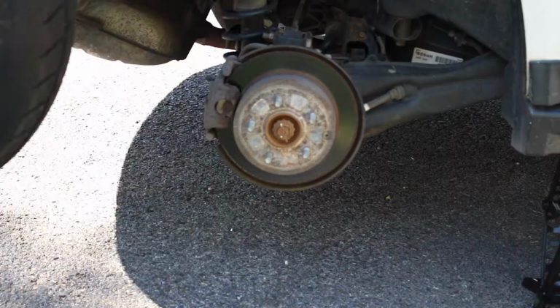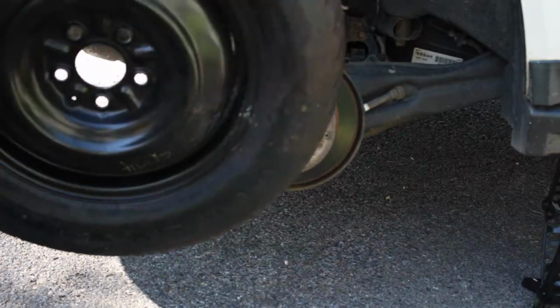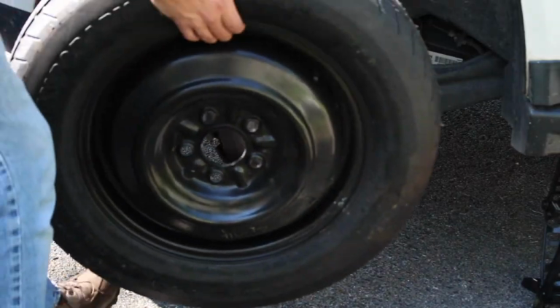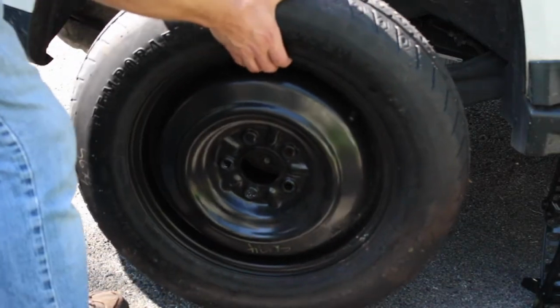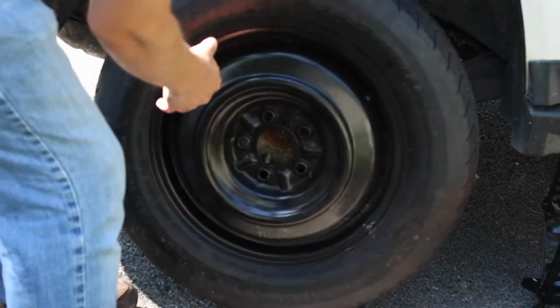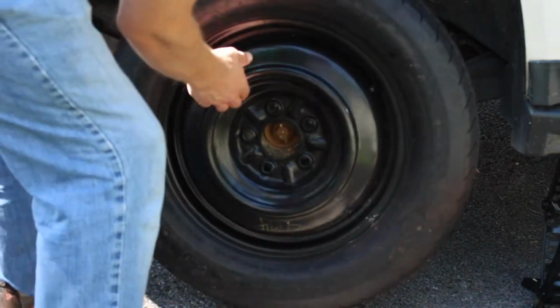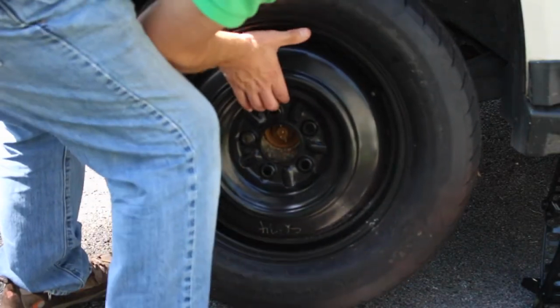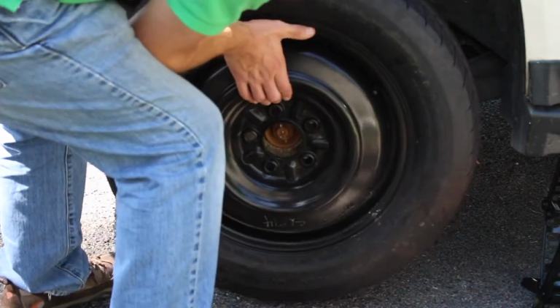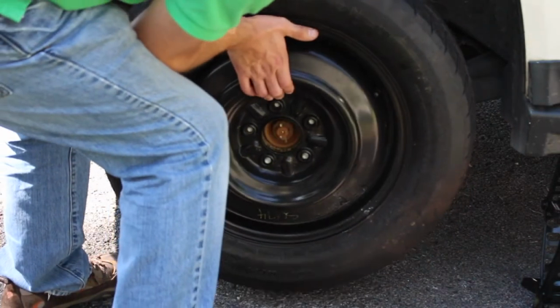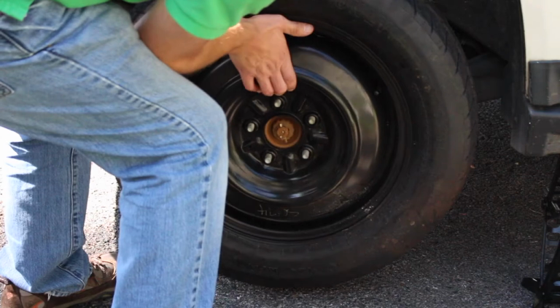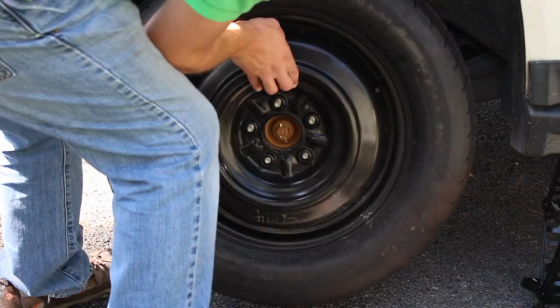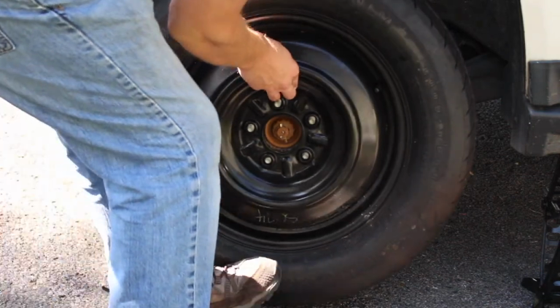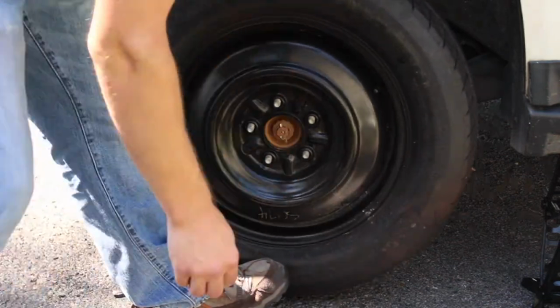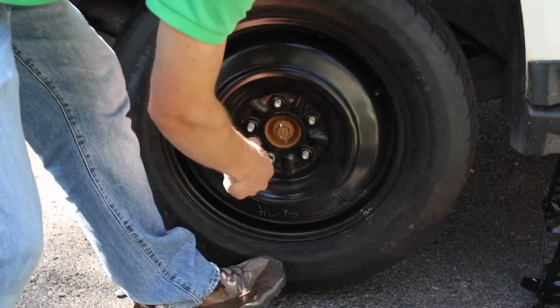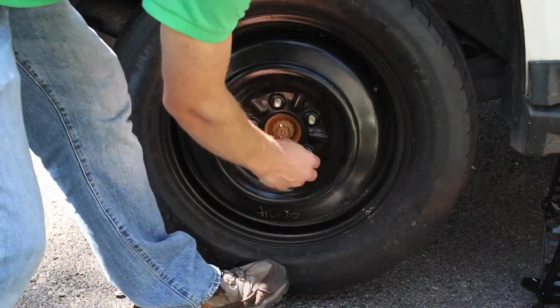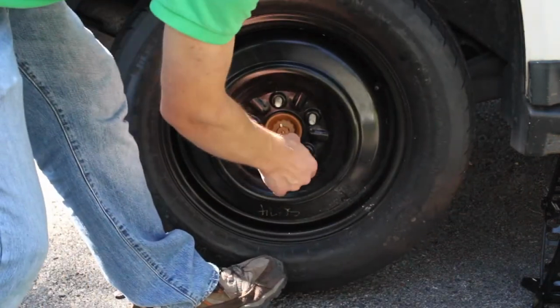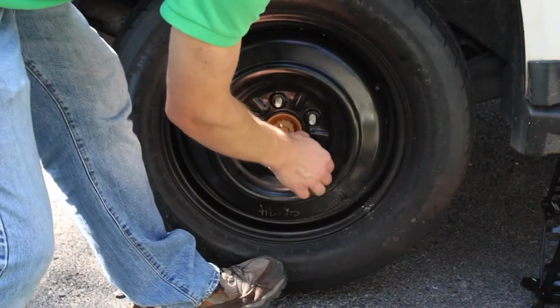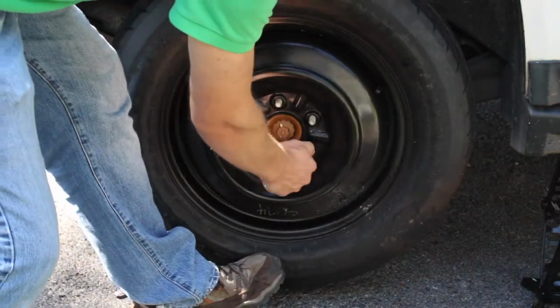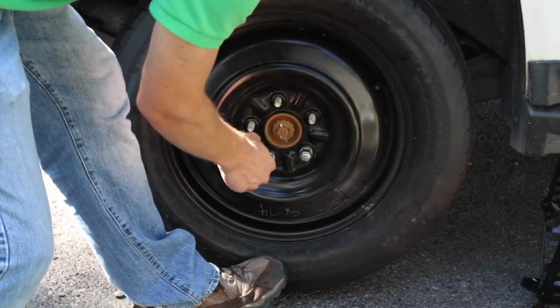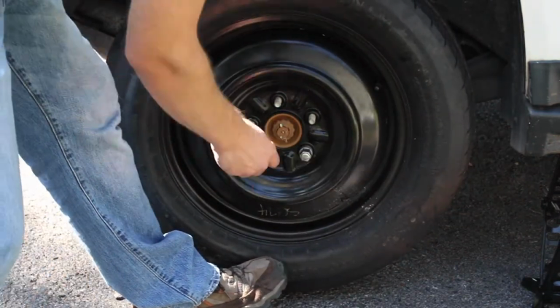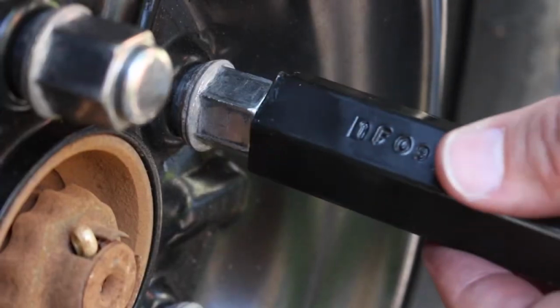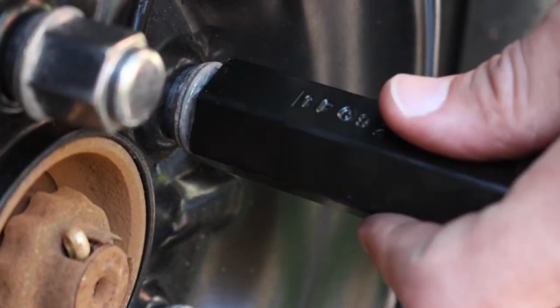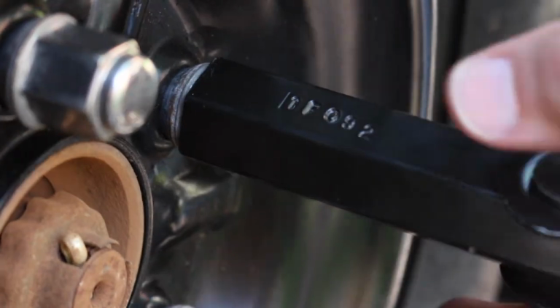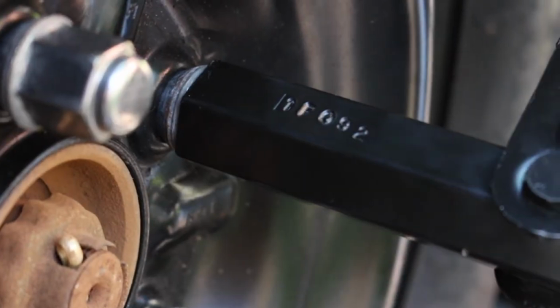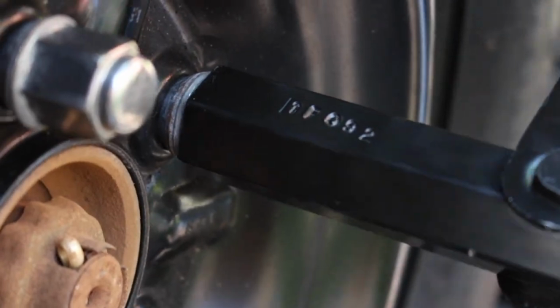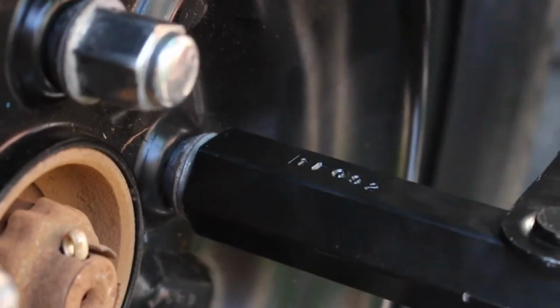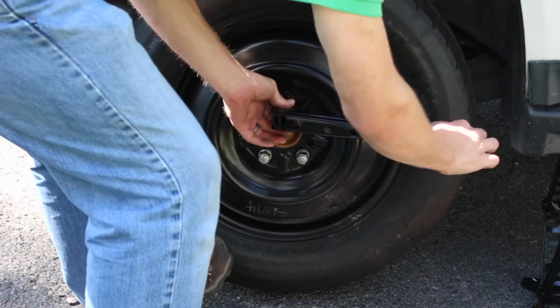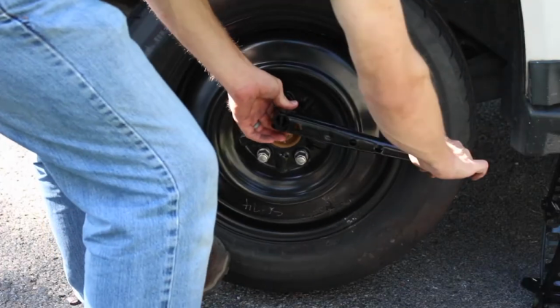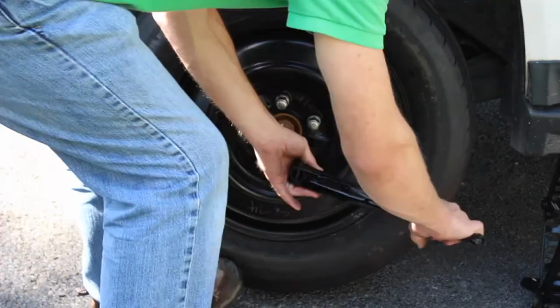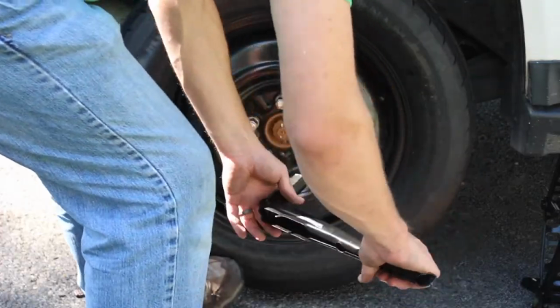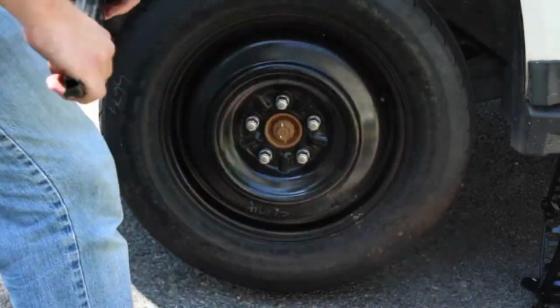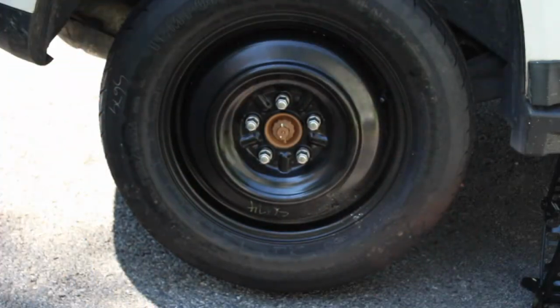Be sure to mount the tire in the direction where the valve stem is visible. Align the lugs to the holes in the spare tire and reinstall the lug nuts. At this point, the lug nuts only need to hold the wheel in place, so don't worry about getting them too tight.